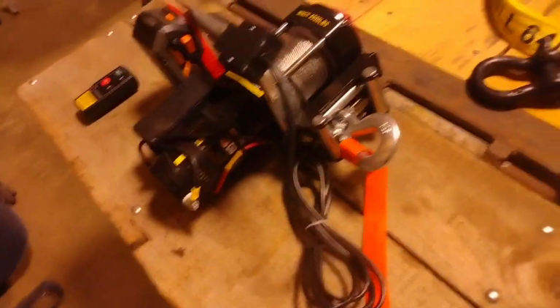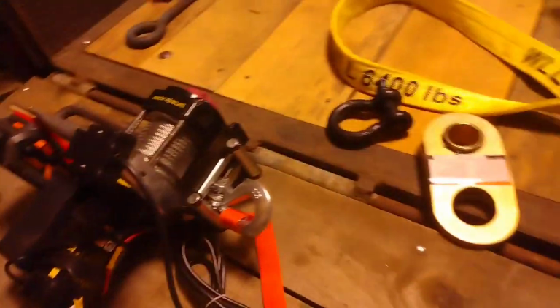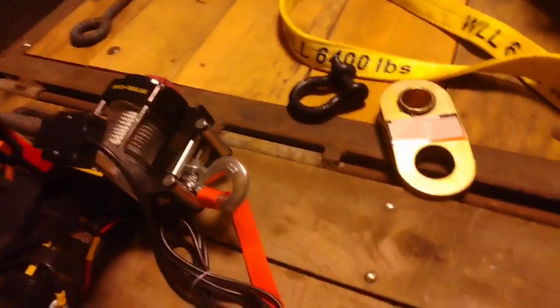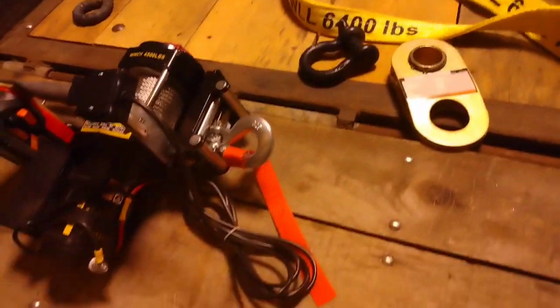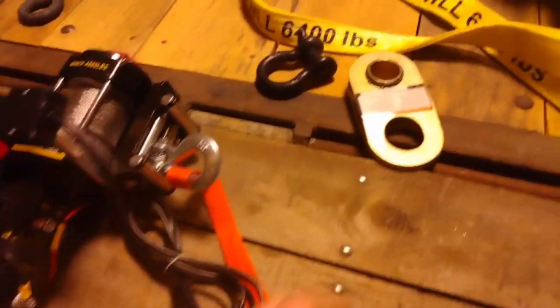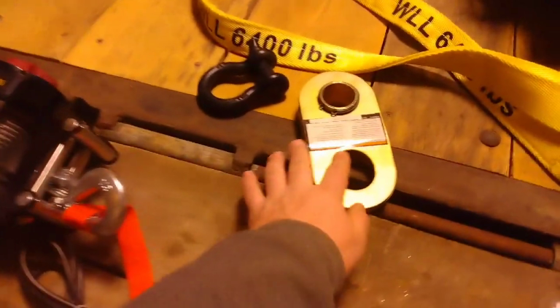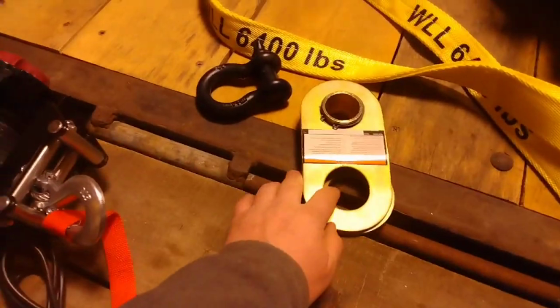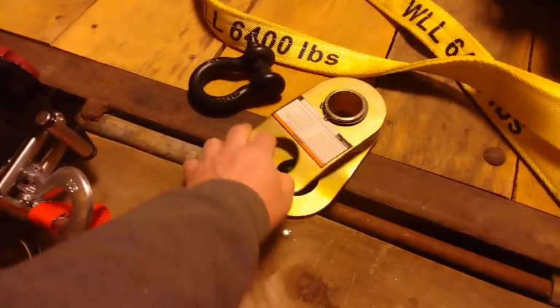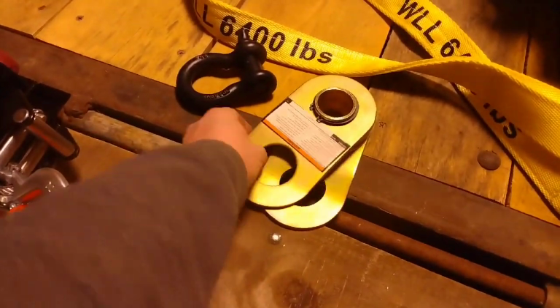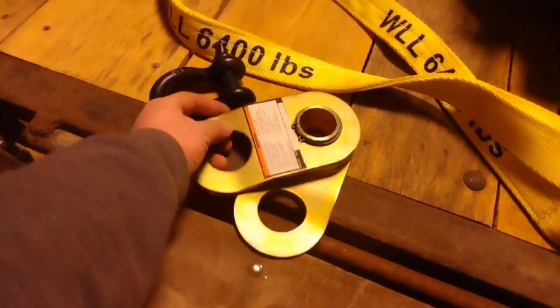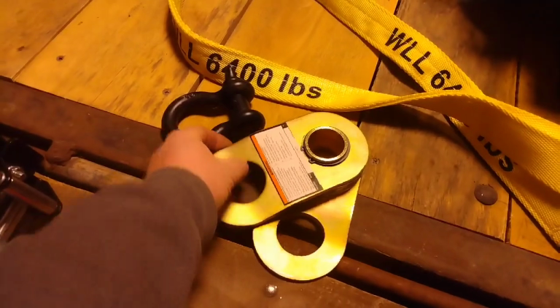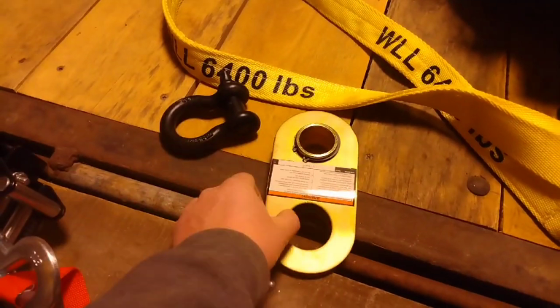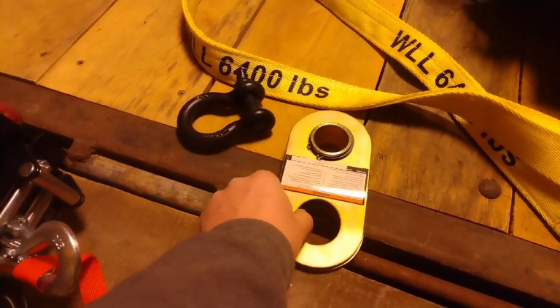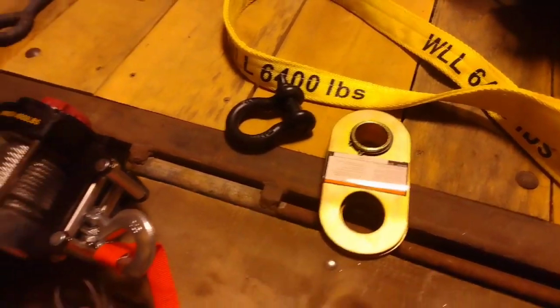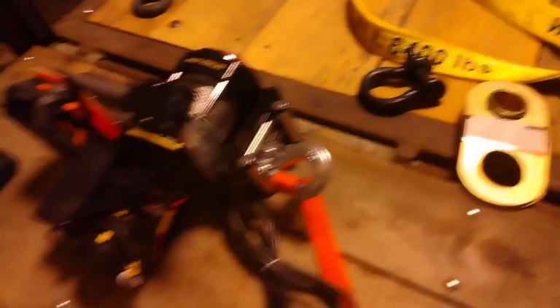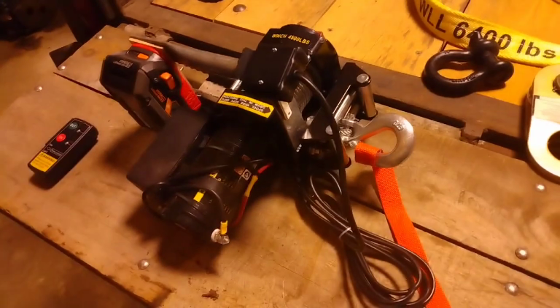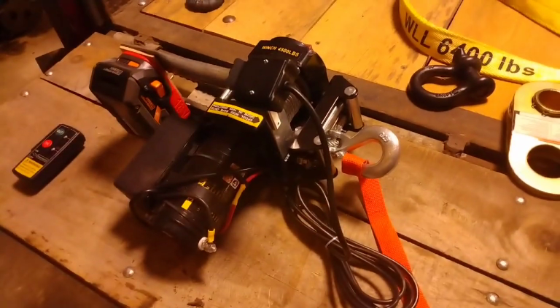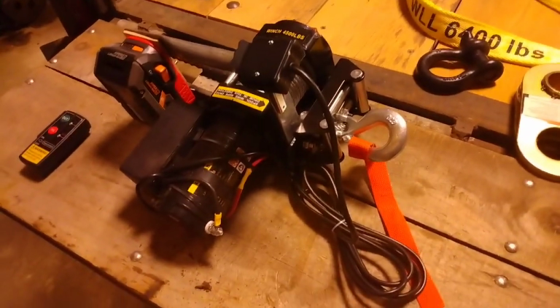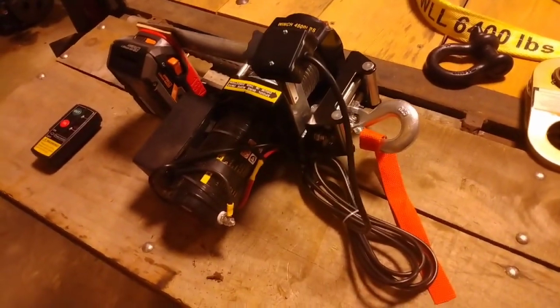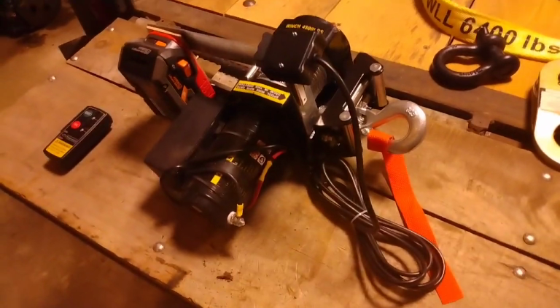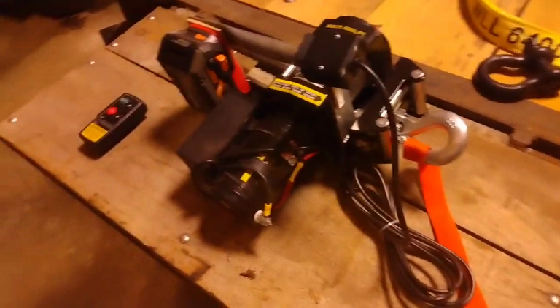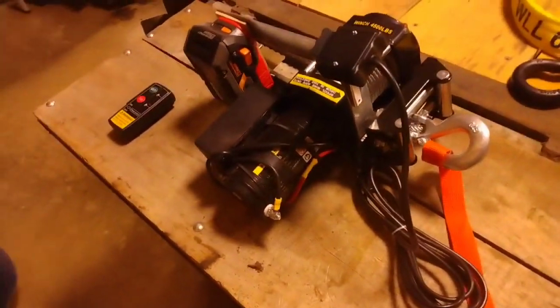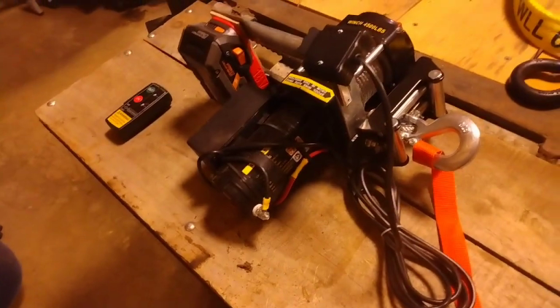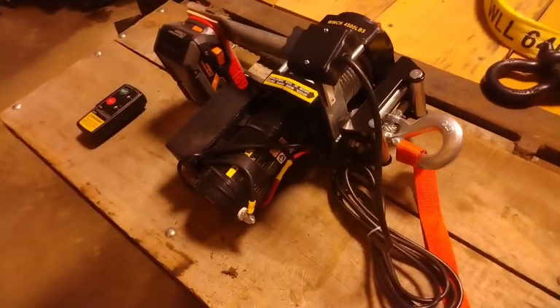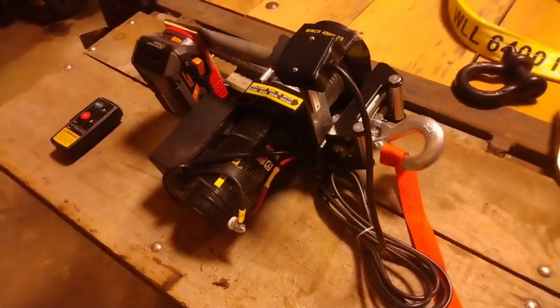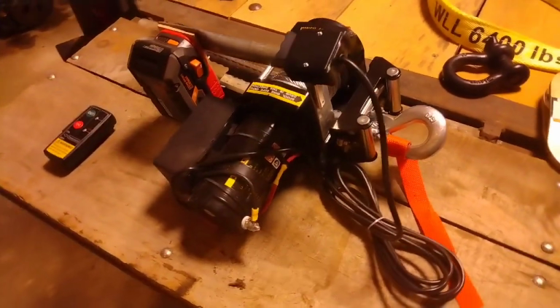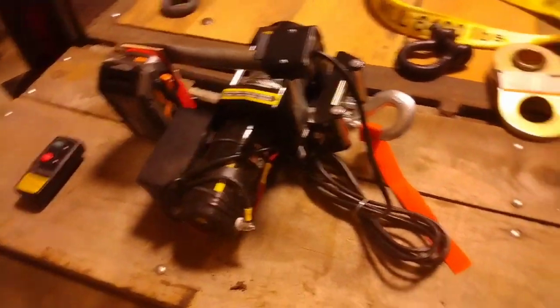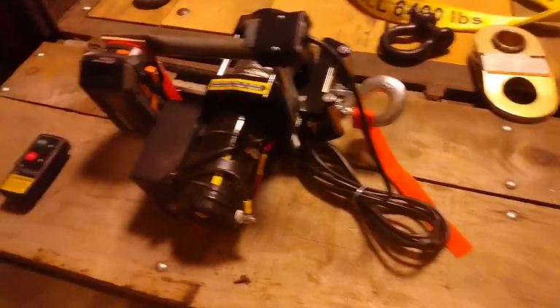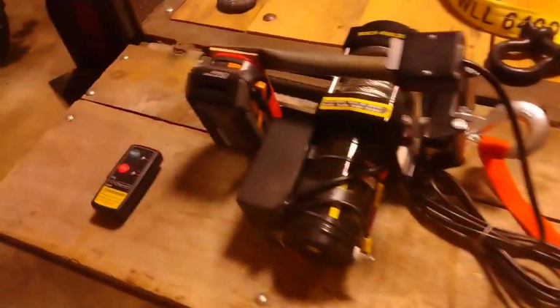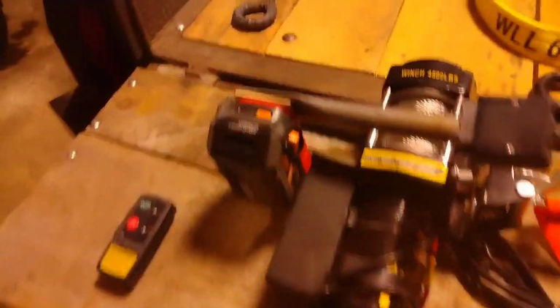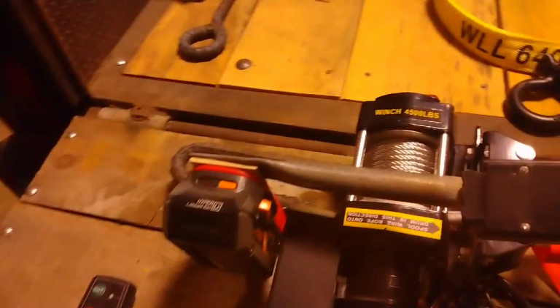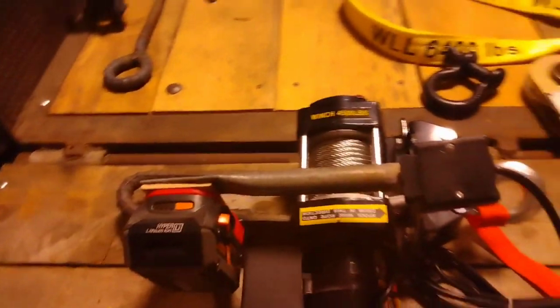You can use a block to double your winching power, which is a consideration if you're getting close to the maximum effective pulling power of it.